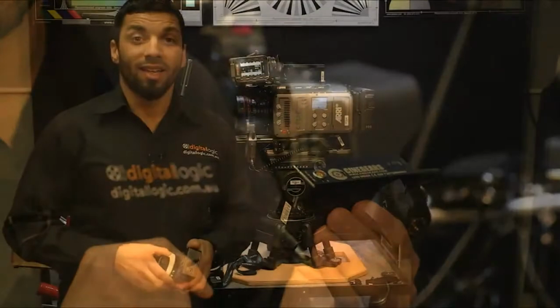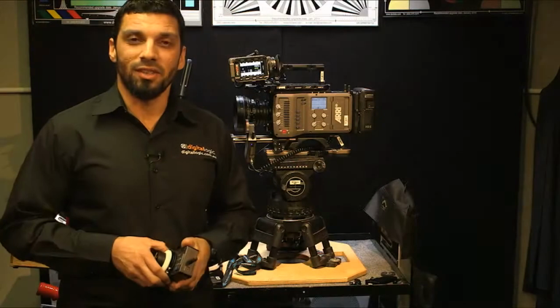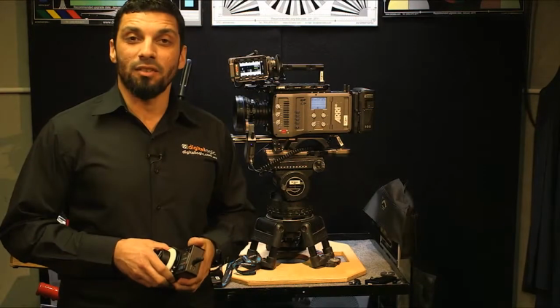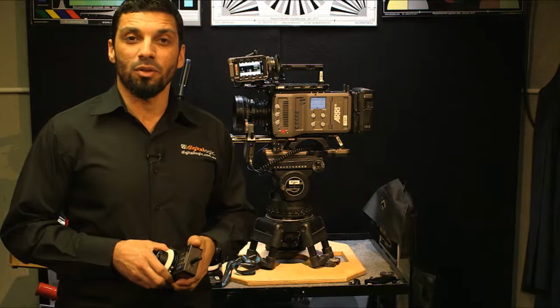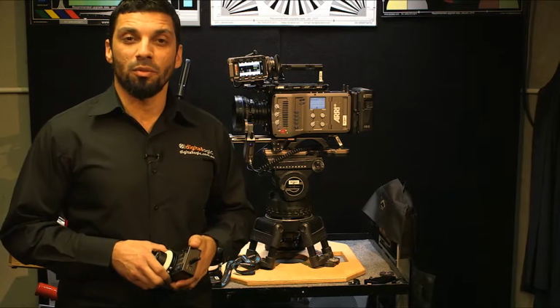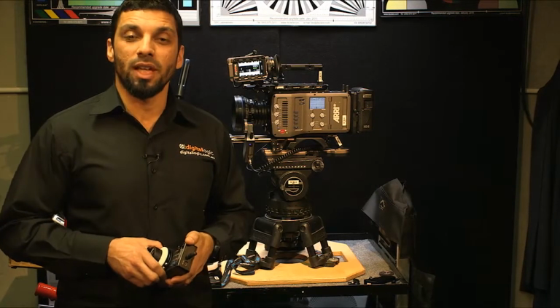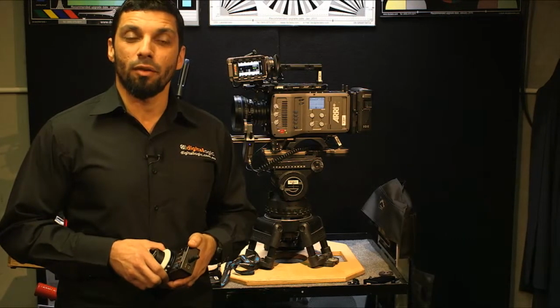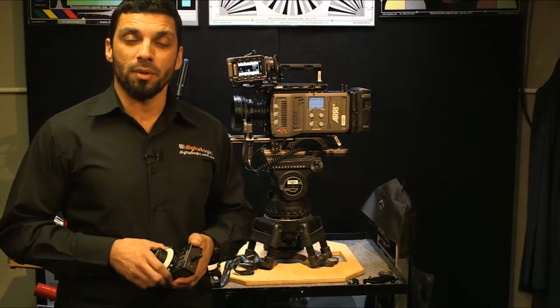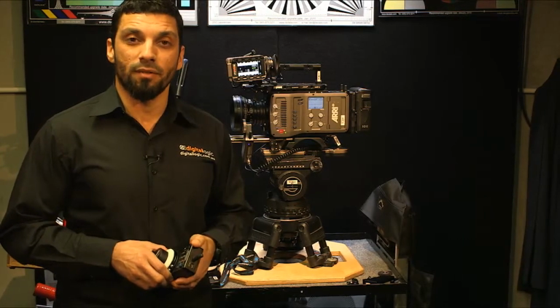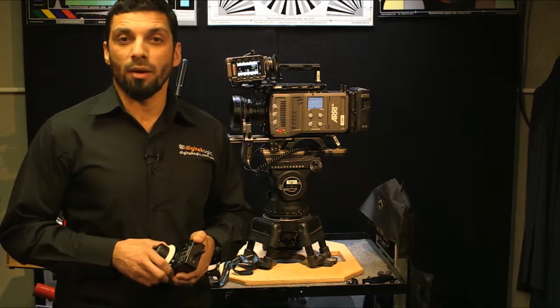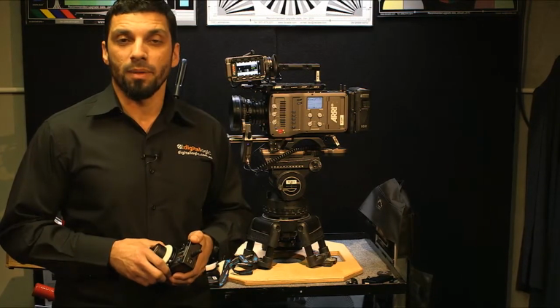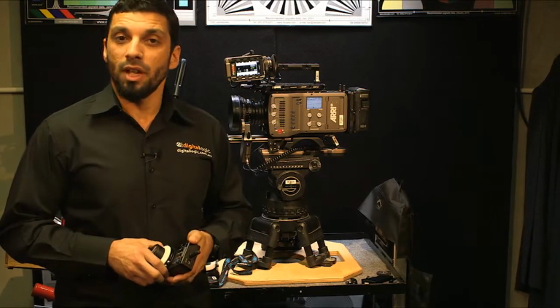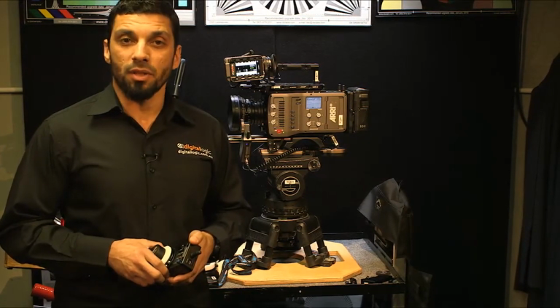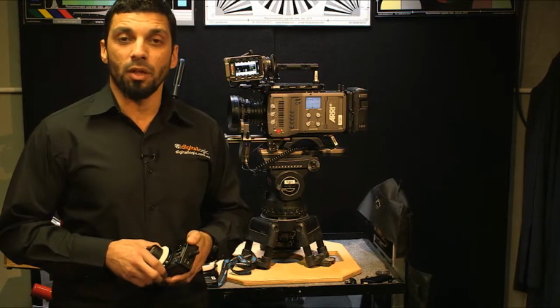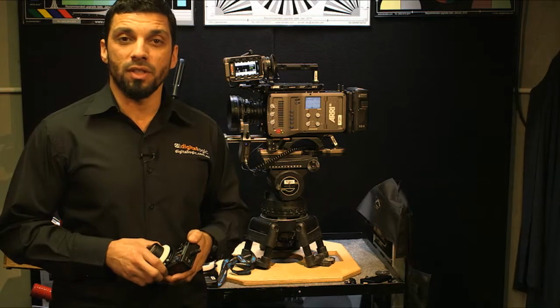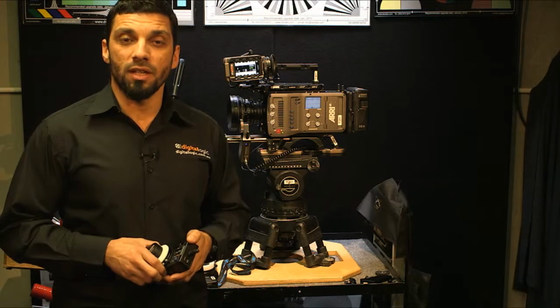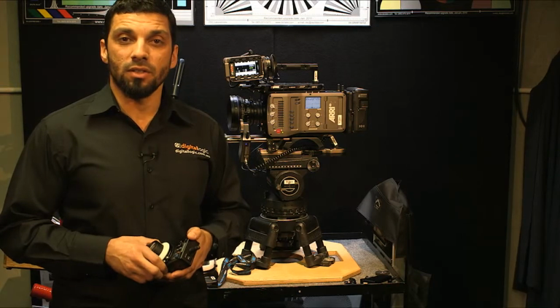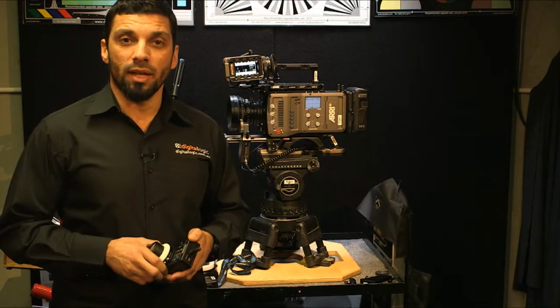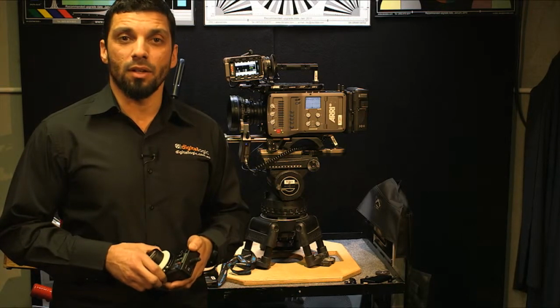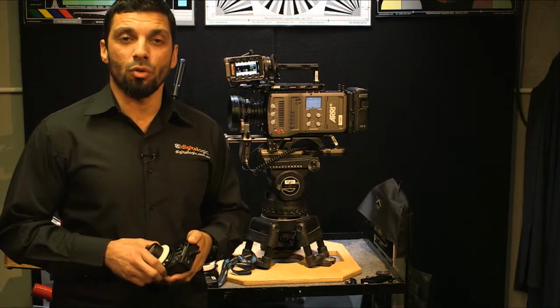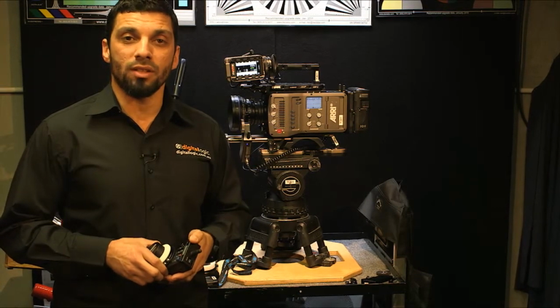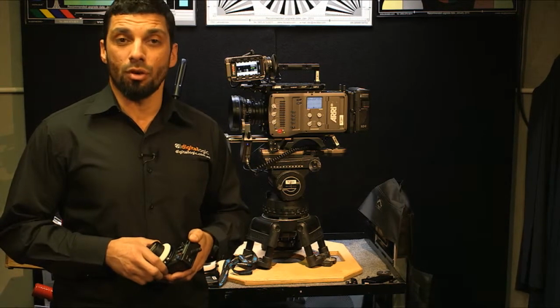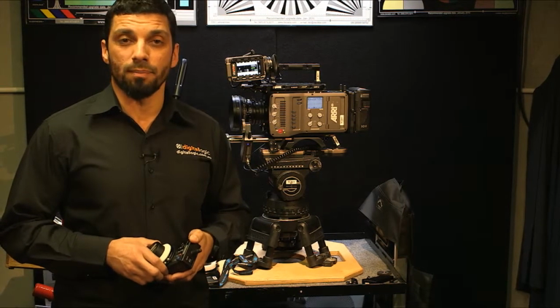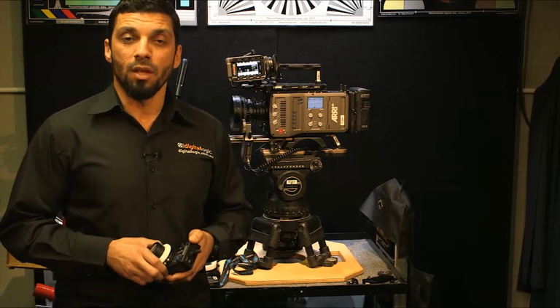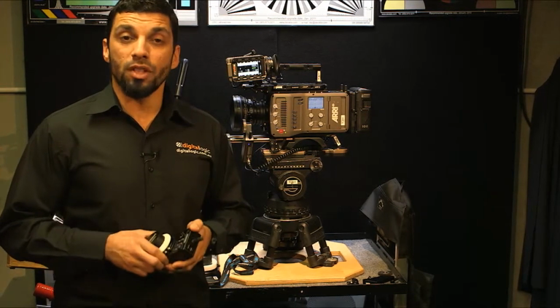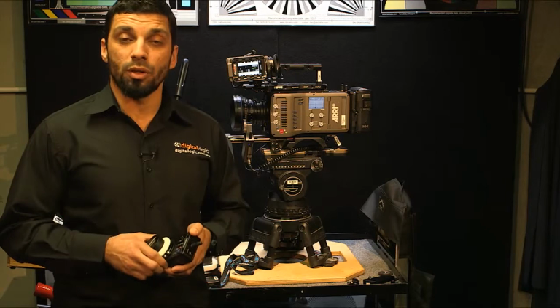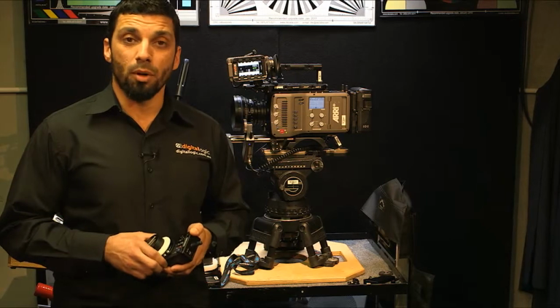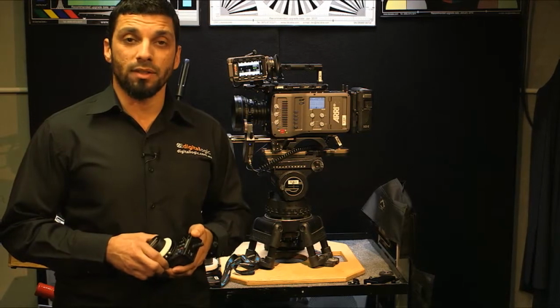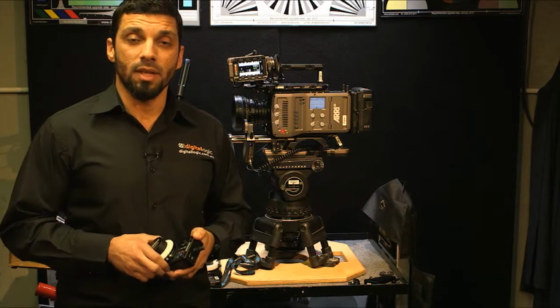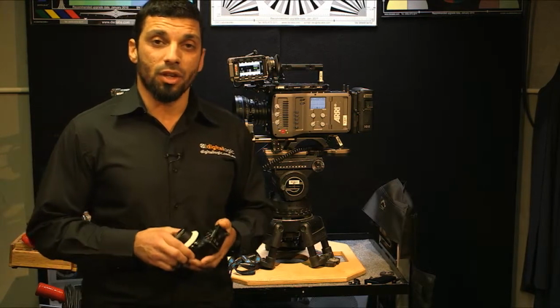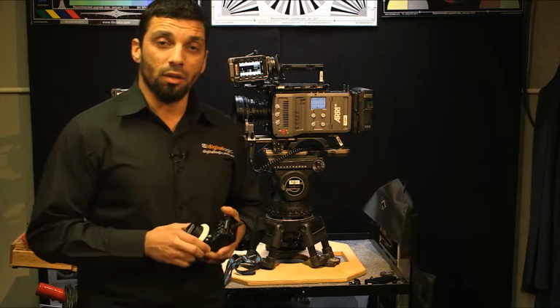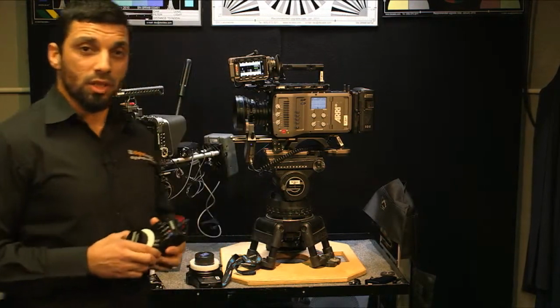Hello, this is Harney from DigitalLogic with you again for another episode of Under the Macro. Today's episode we're going to look at the Cinegear single-axis digital wireless lens control system. Previously we looked at the multi-axis system, and today we're going to look at the single.